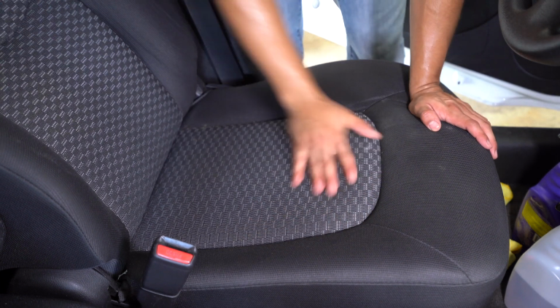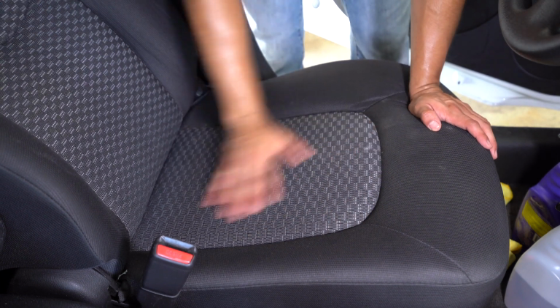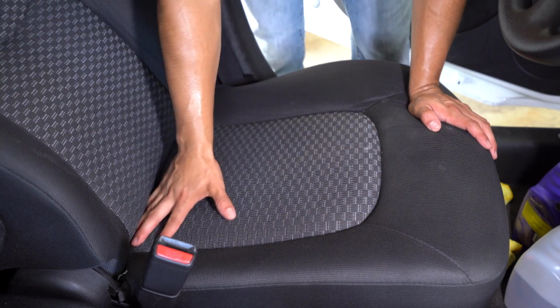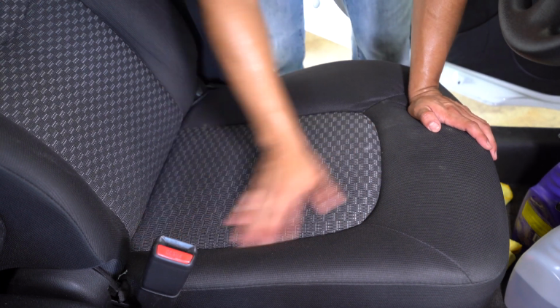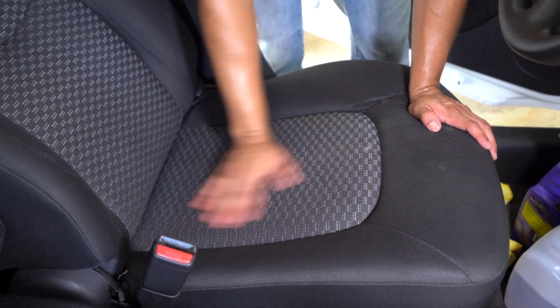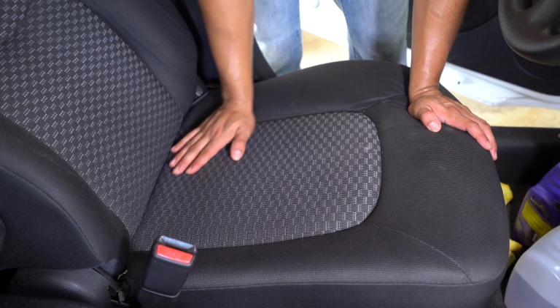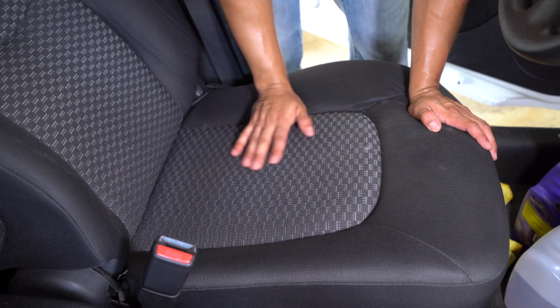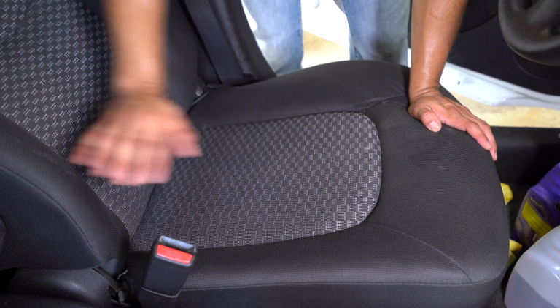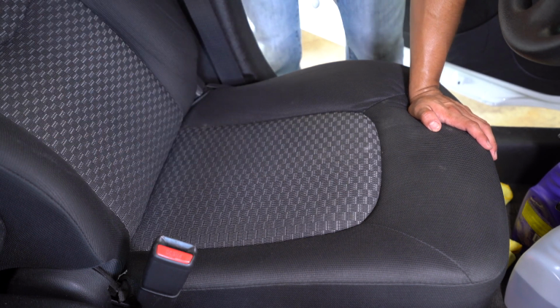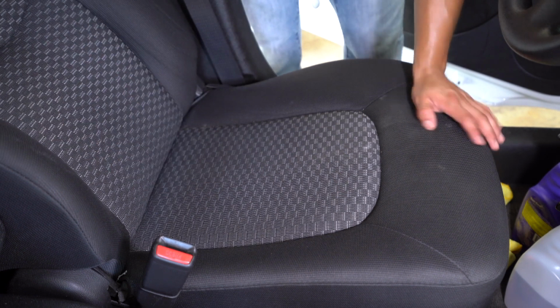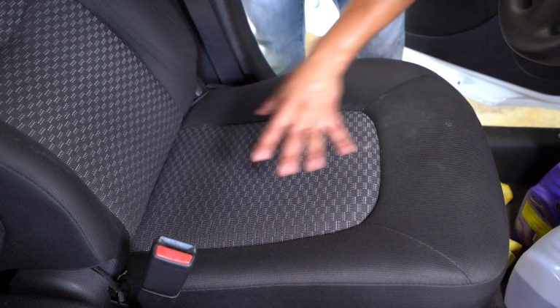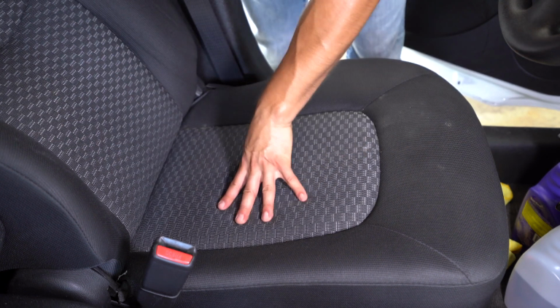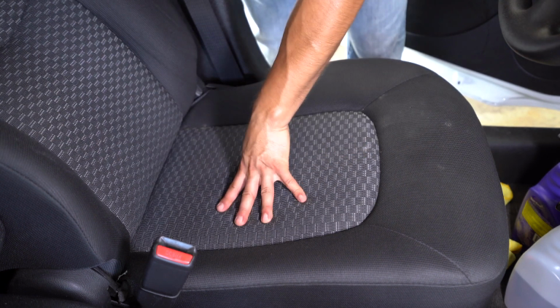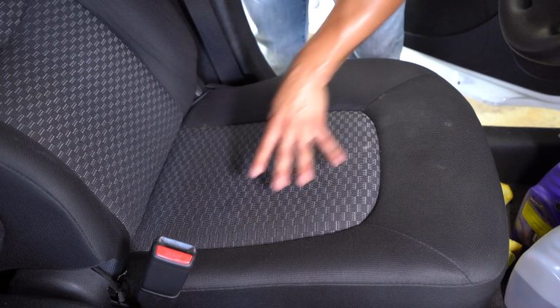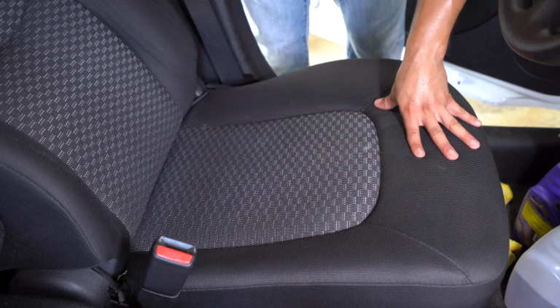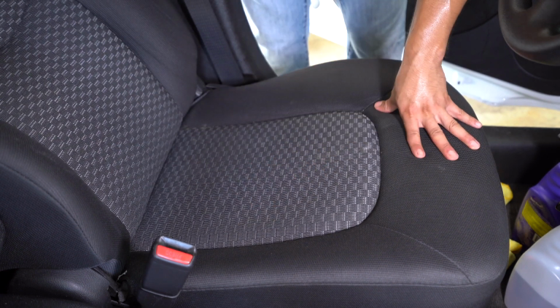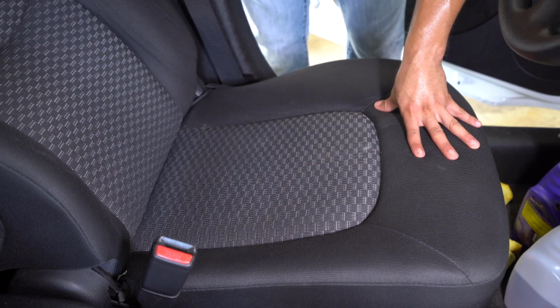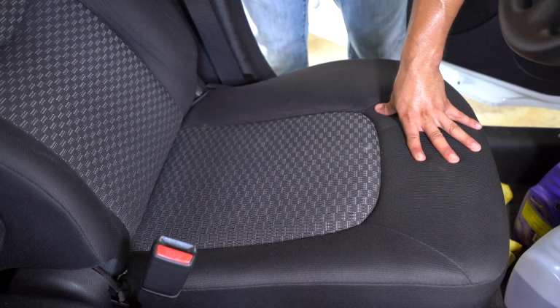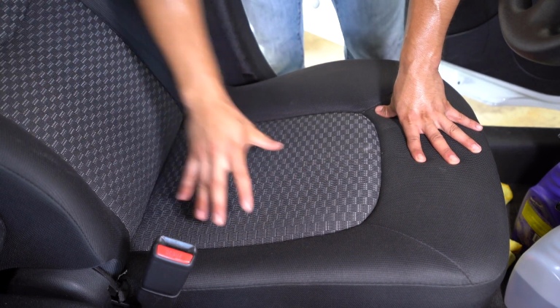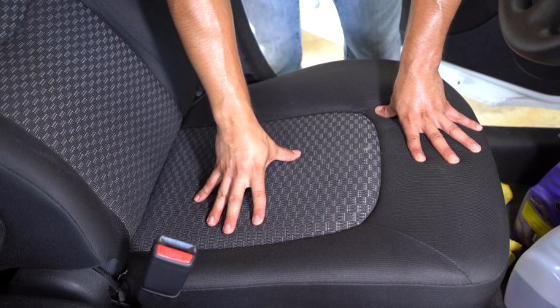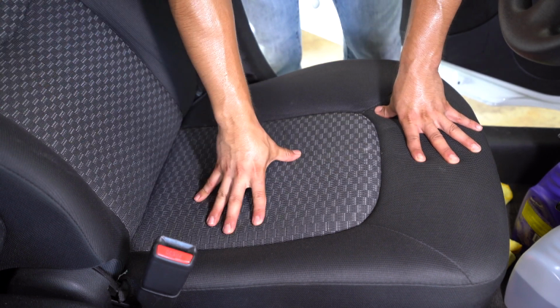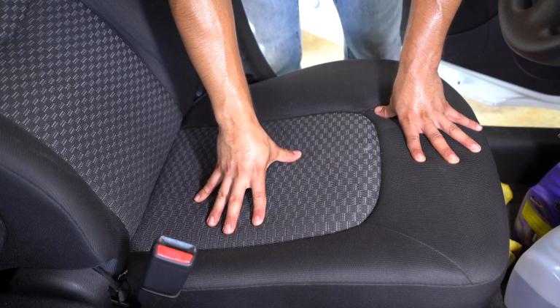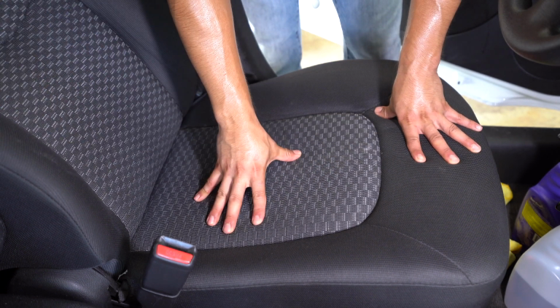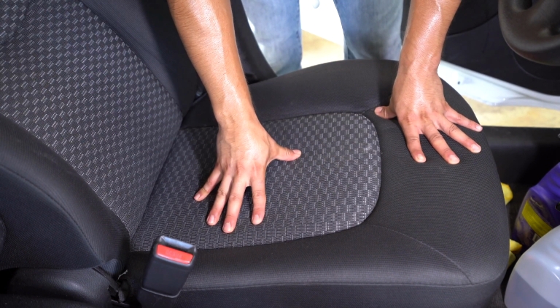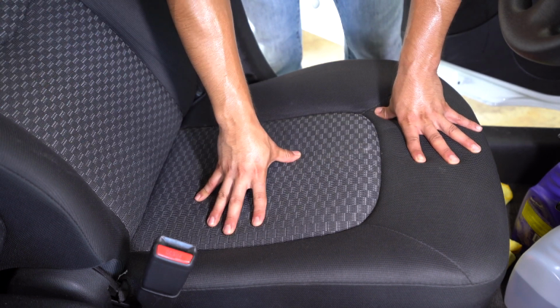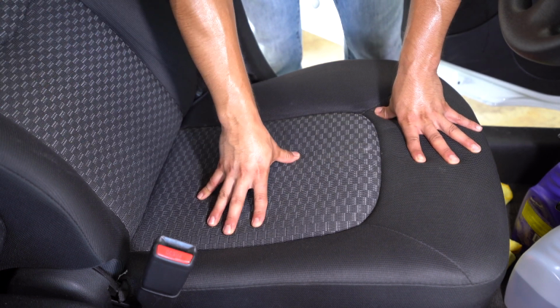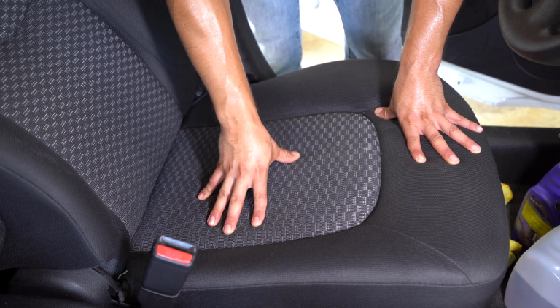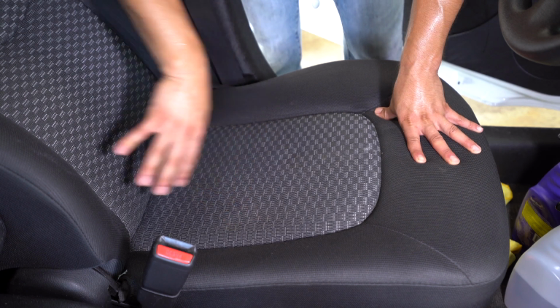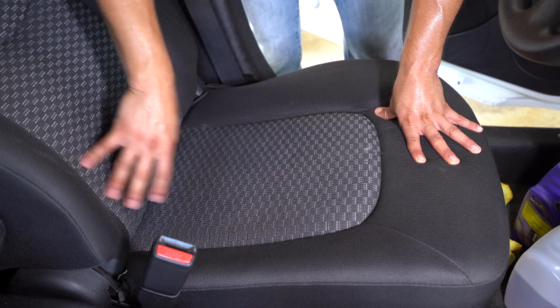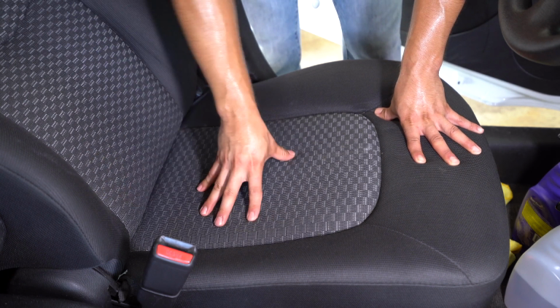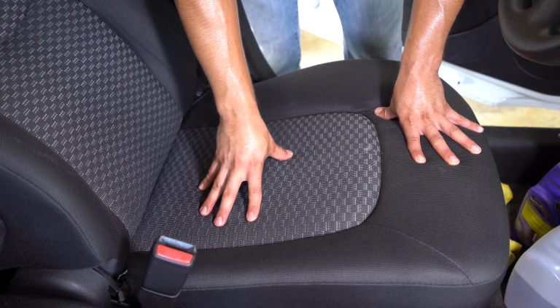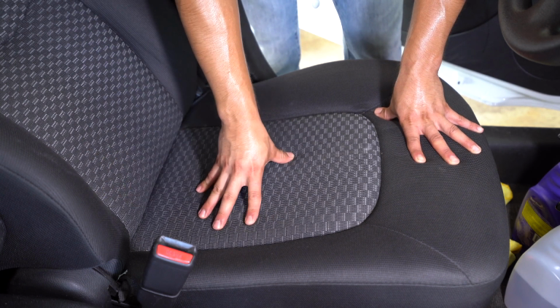First, of course, you want to vacuum it — that's pretty straightforward. This seat is my personal vehicle, and this seat is actually very, very dirty. It's hard to tell because it's black, but because we work a lot and we work in Texas and the heat is always at least the temperature of hell, these are very, very sweaty and nasty to be honest, but luckily they're hidden because it's black.